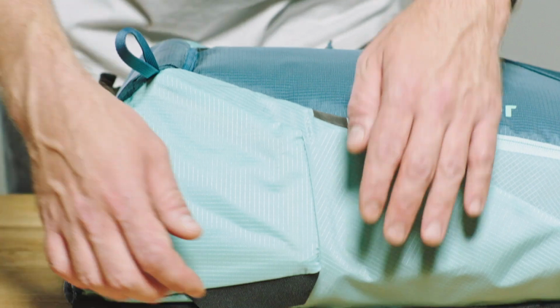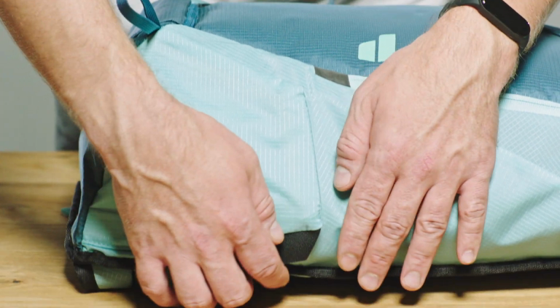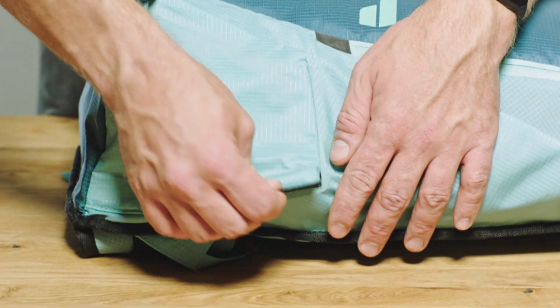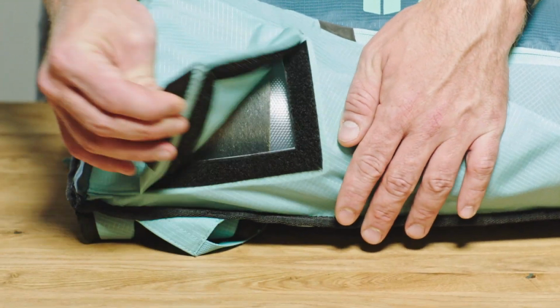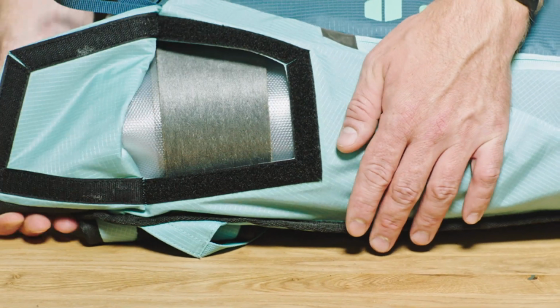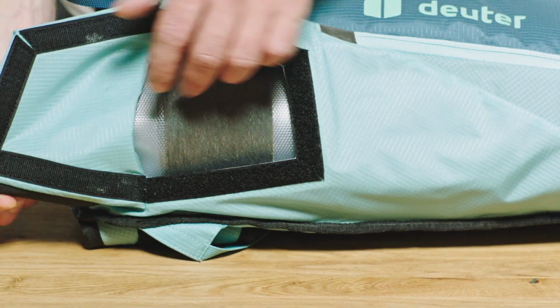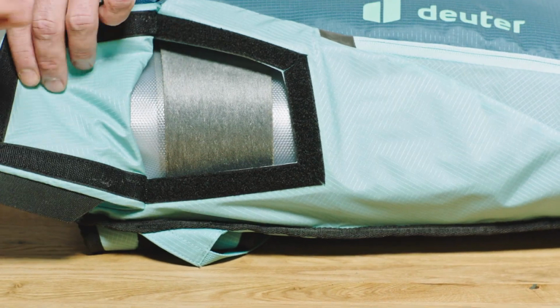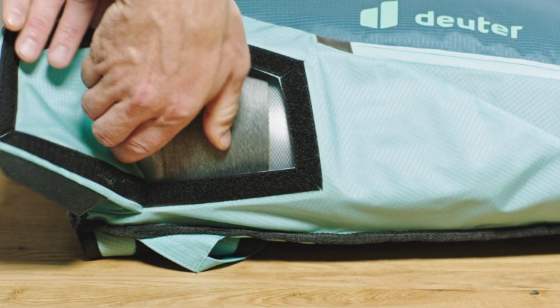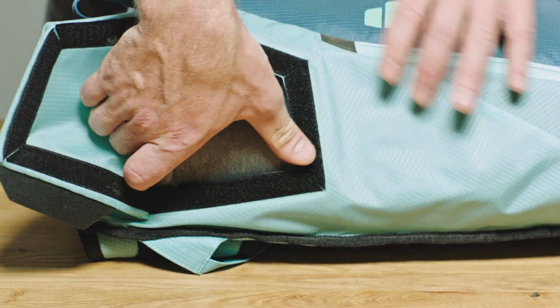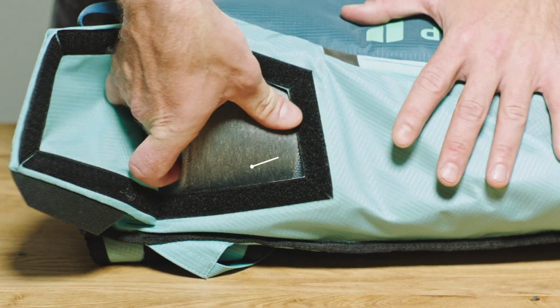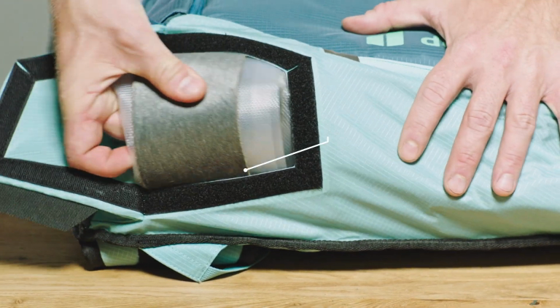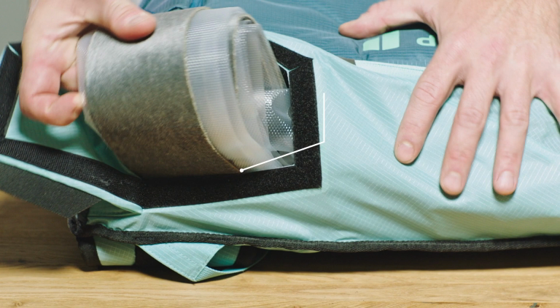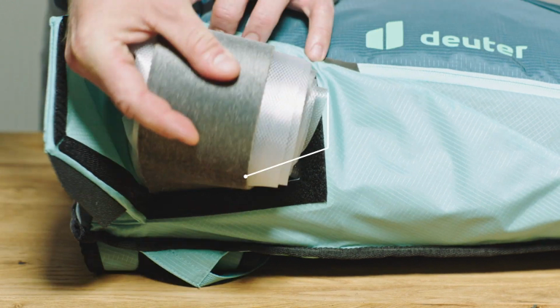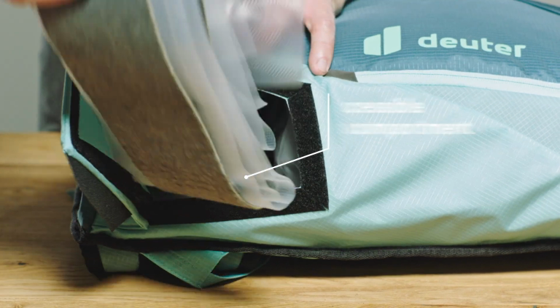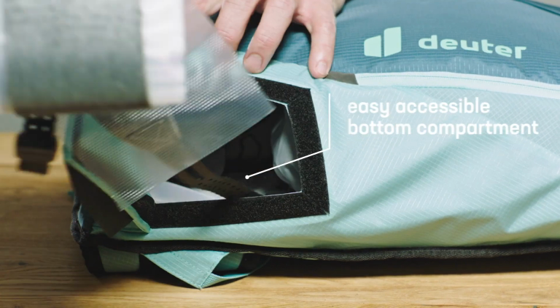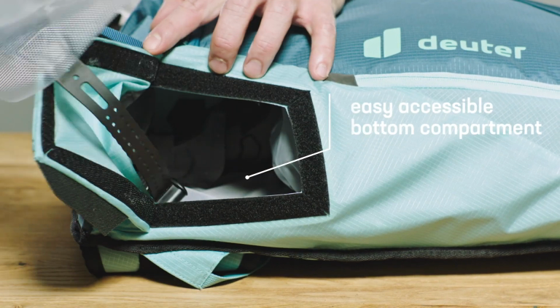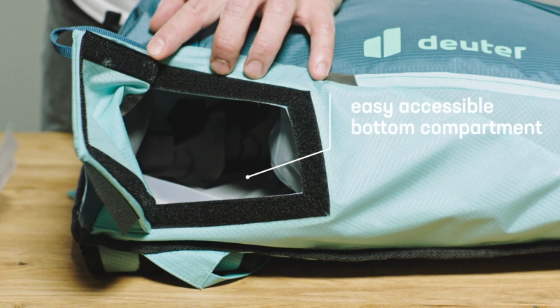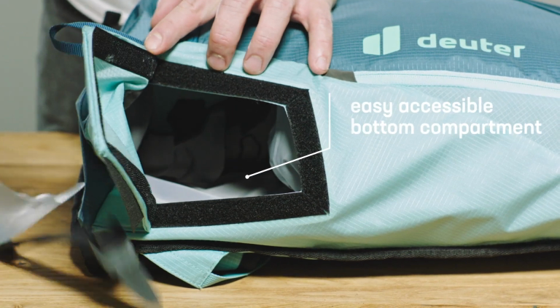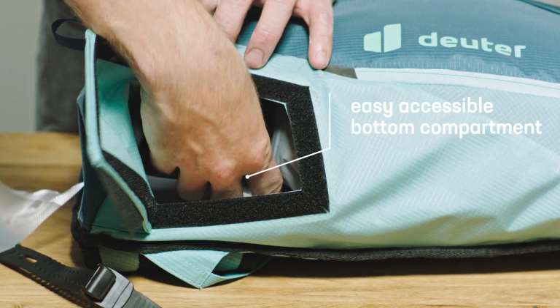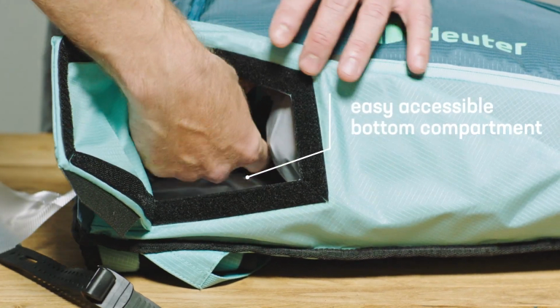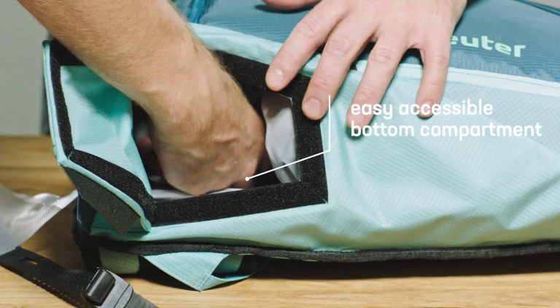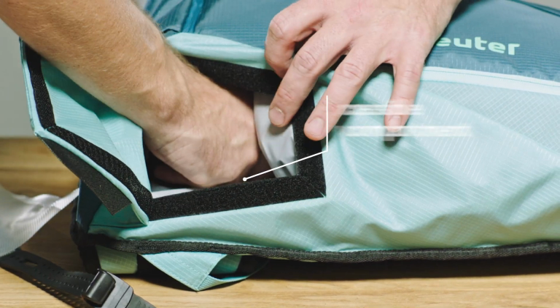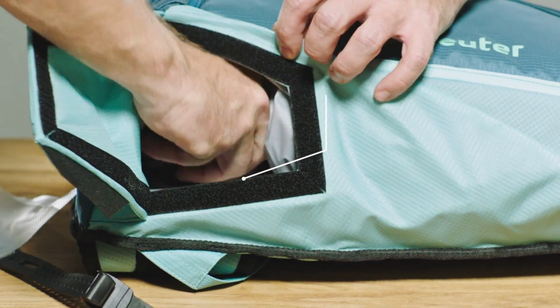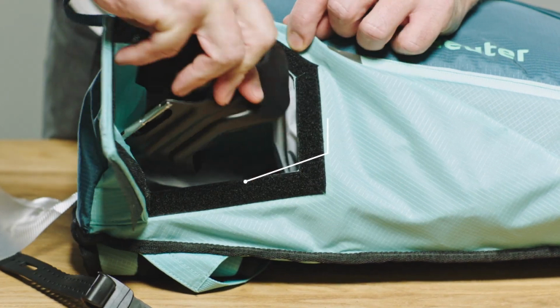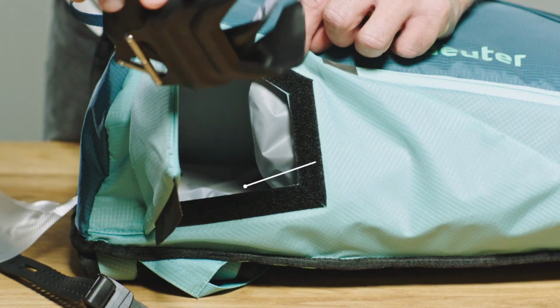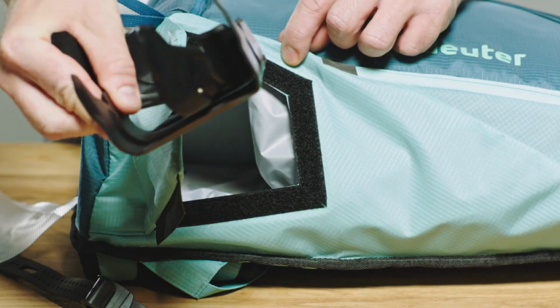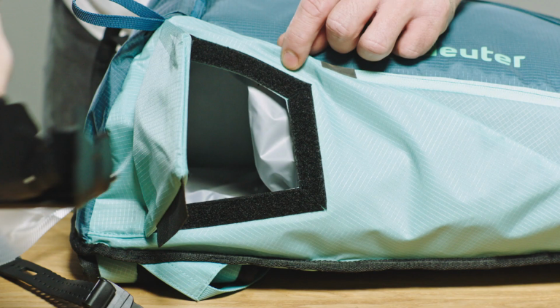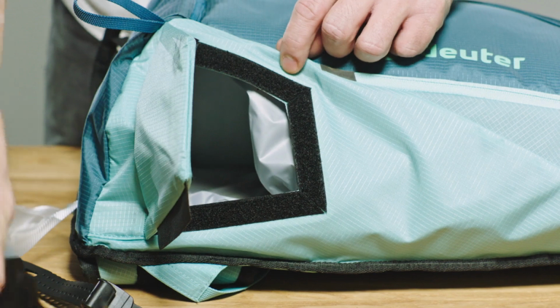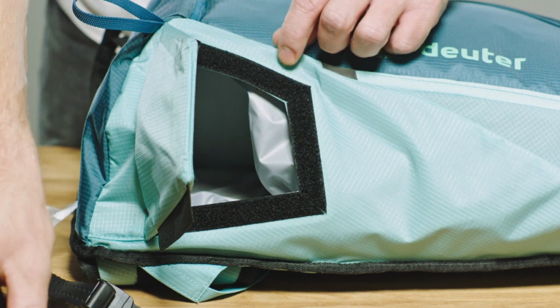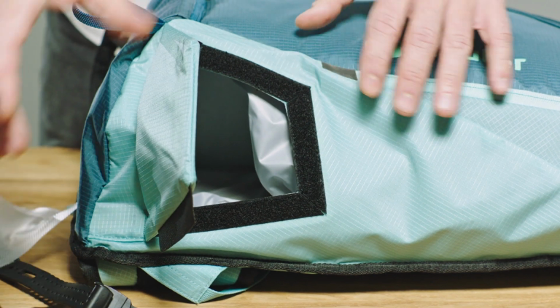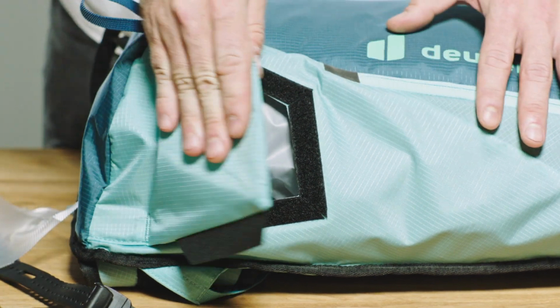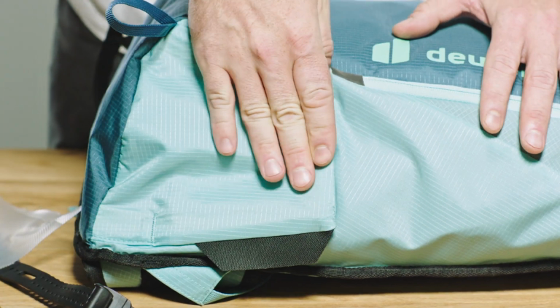An easy-to-reach bottom compartment with hook and loop closure provides quick access to skins, ski crampons or clamping crampons without having to take off the pack.